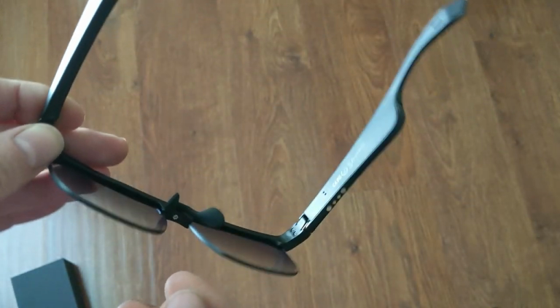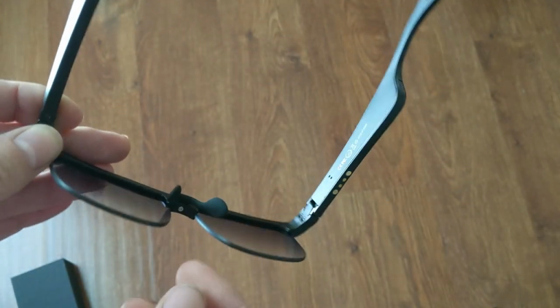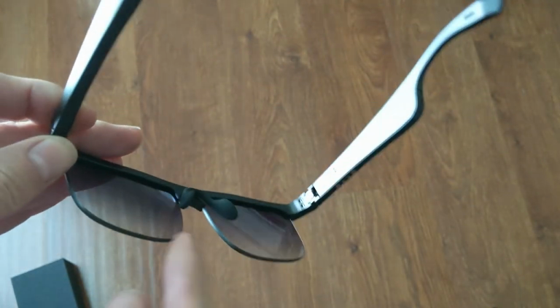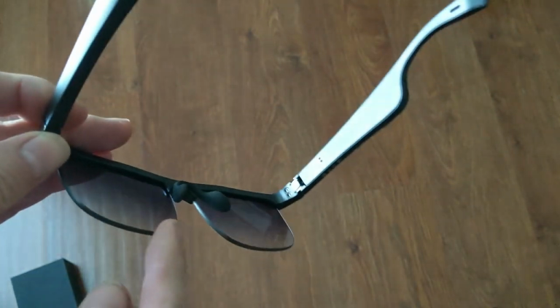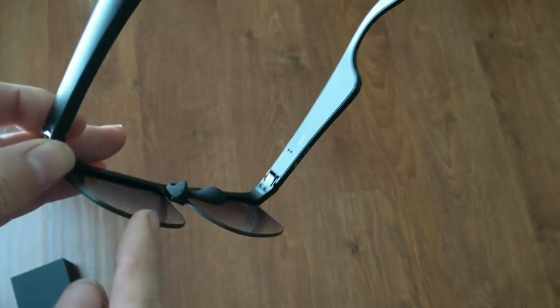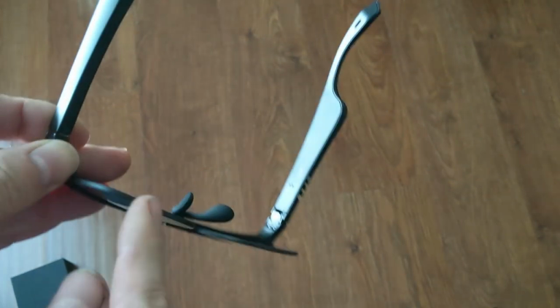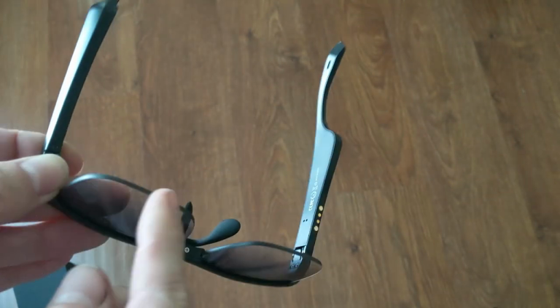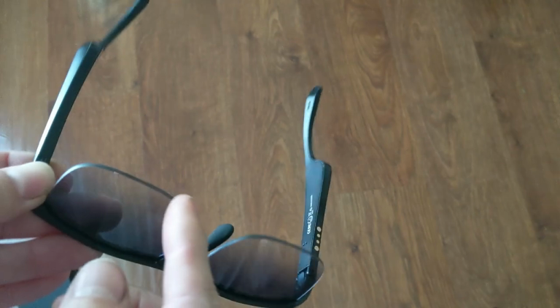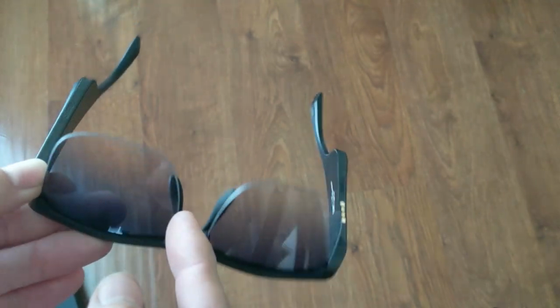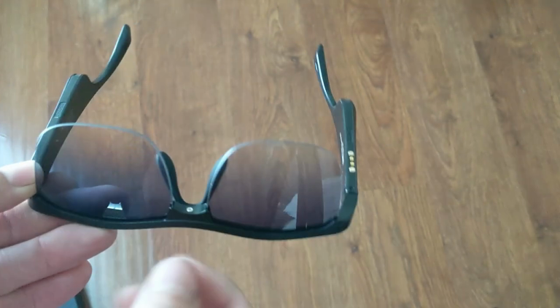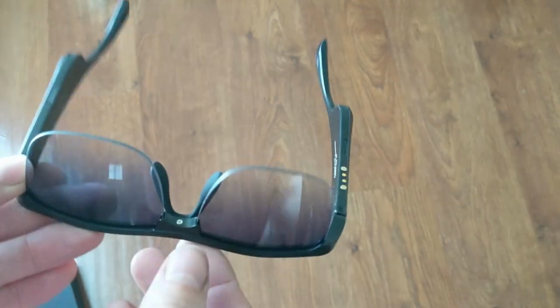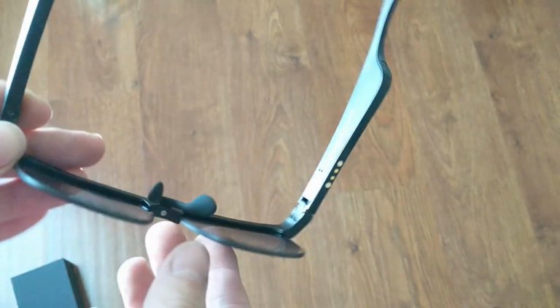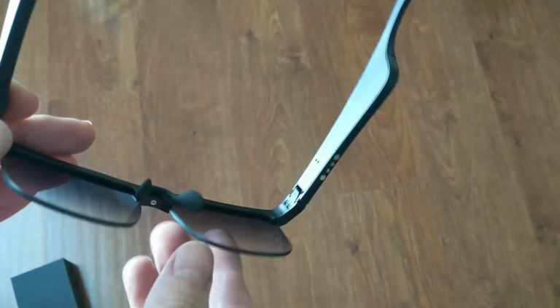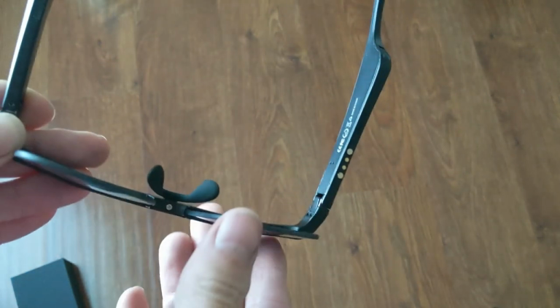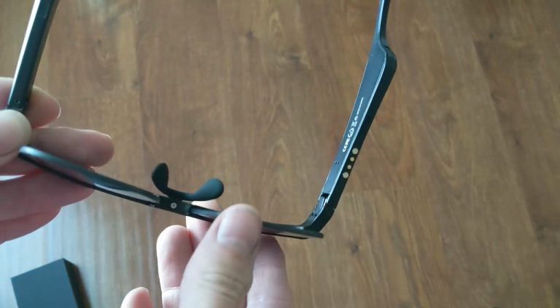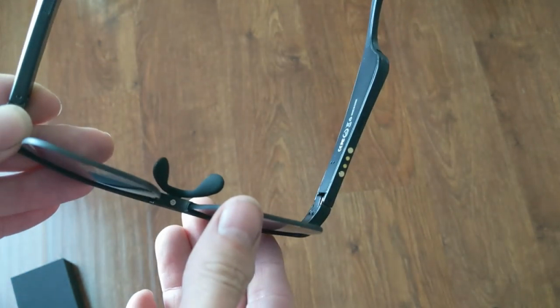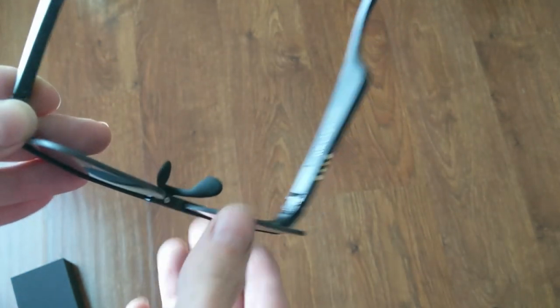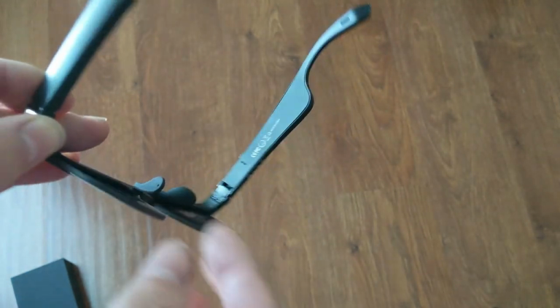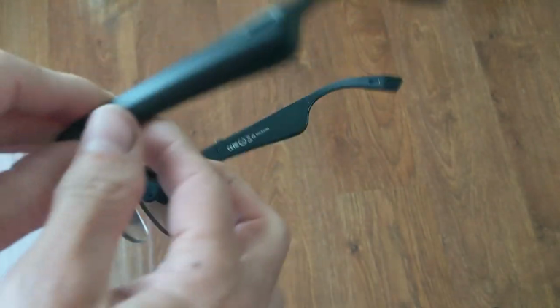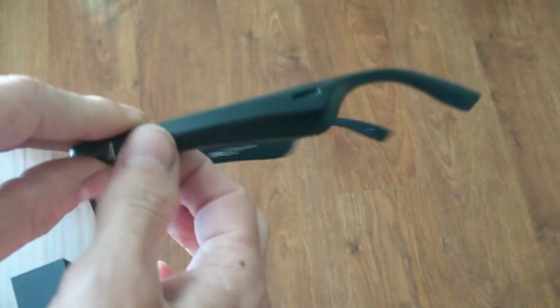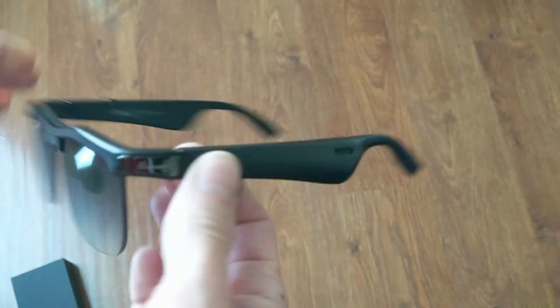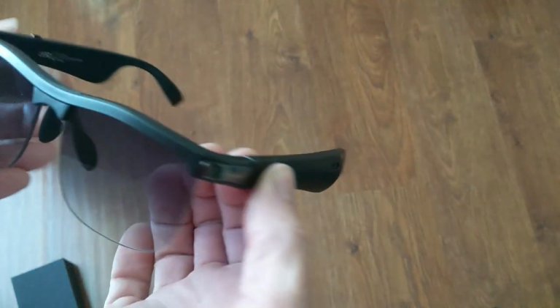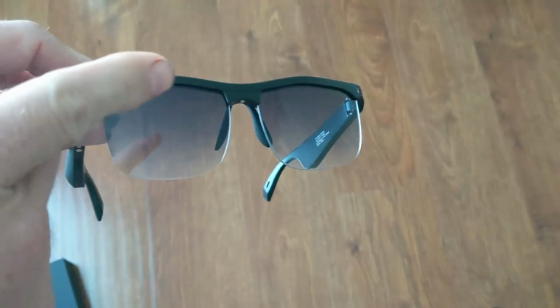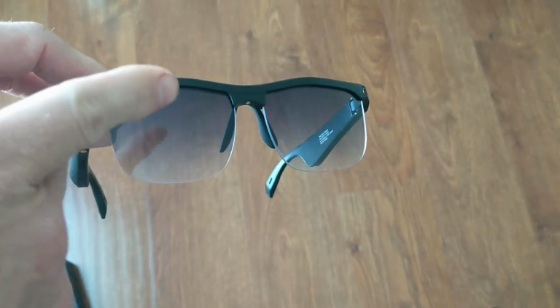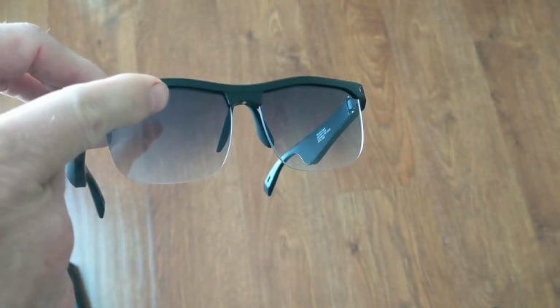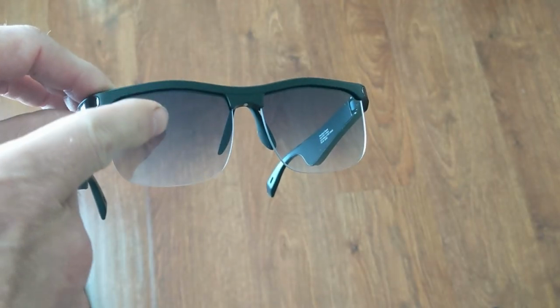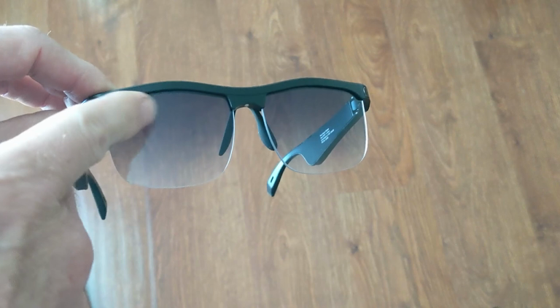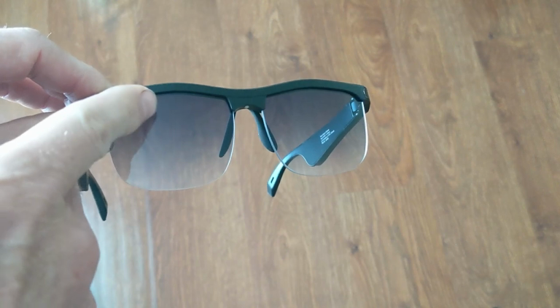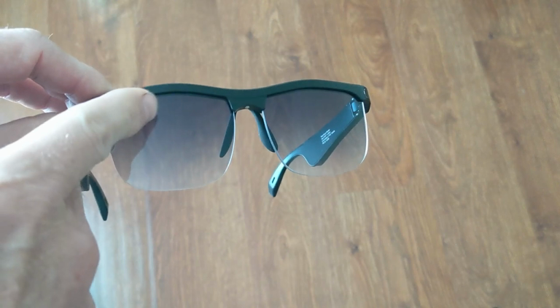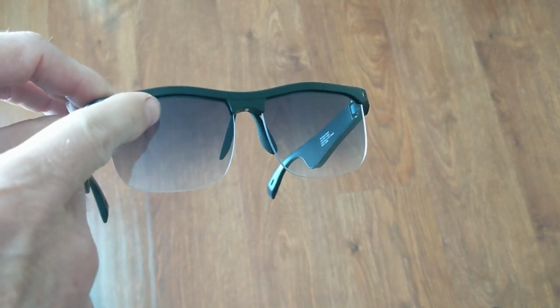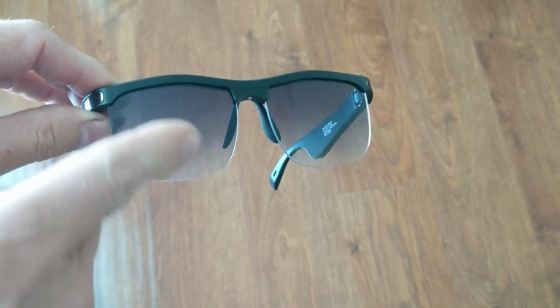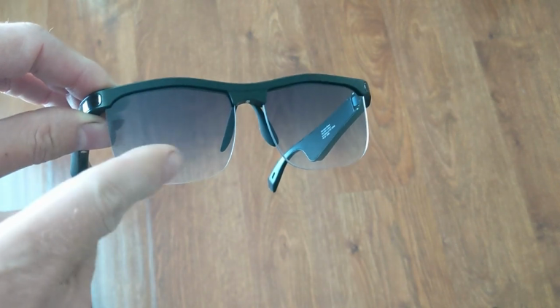I like the rimless design on the lenses. And I also like how the tint gradates from dark to light.